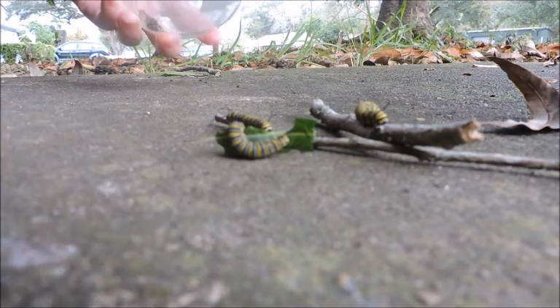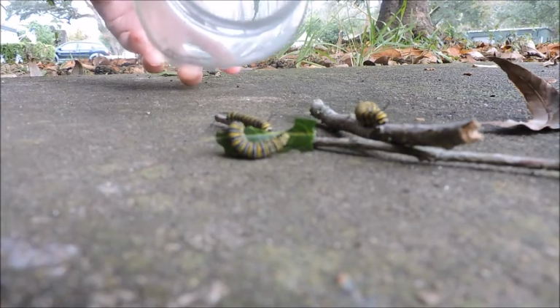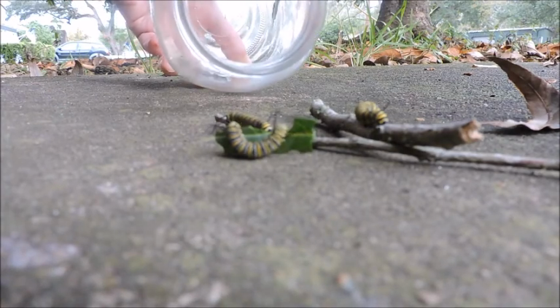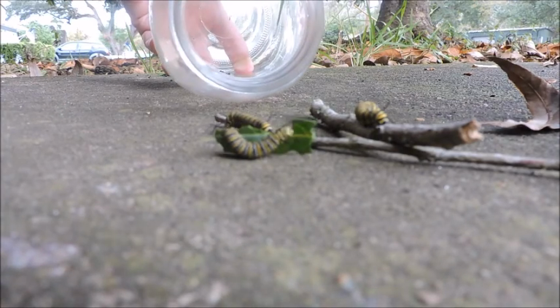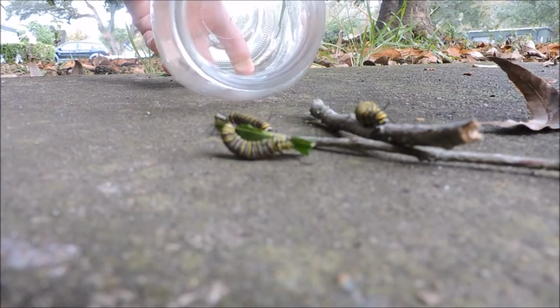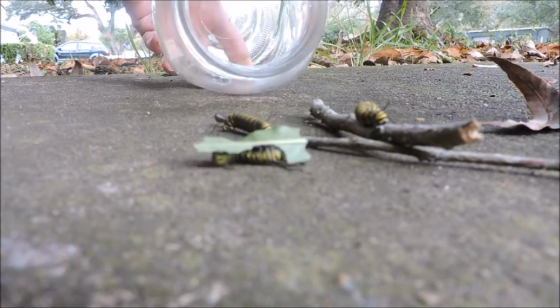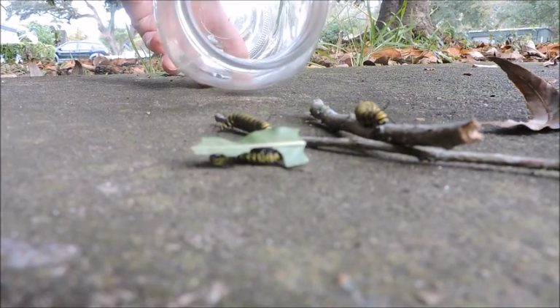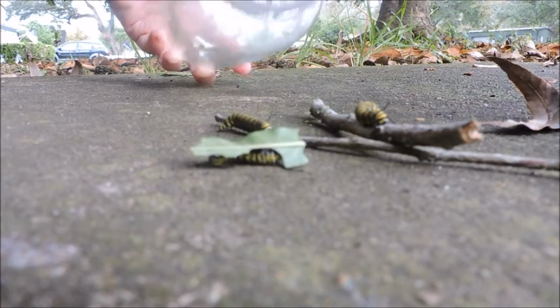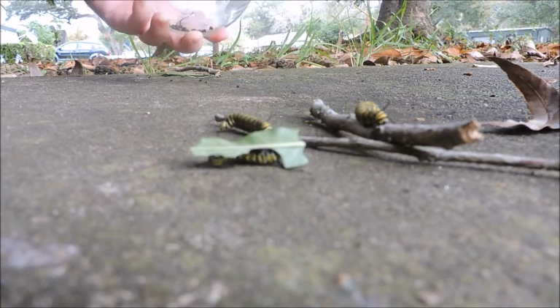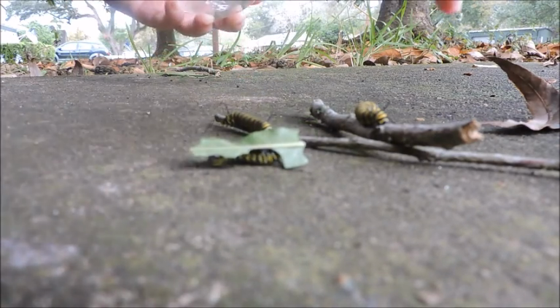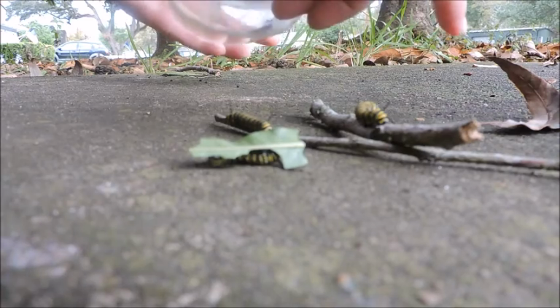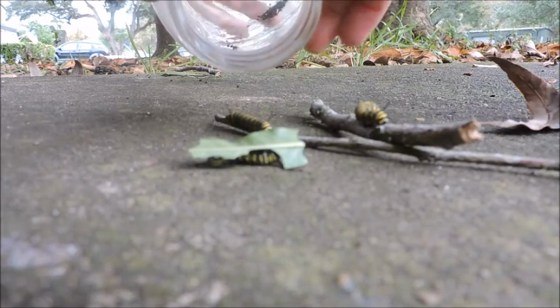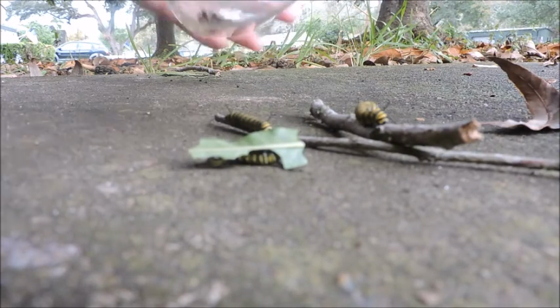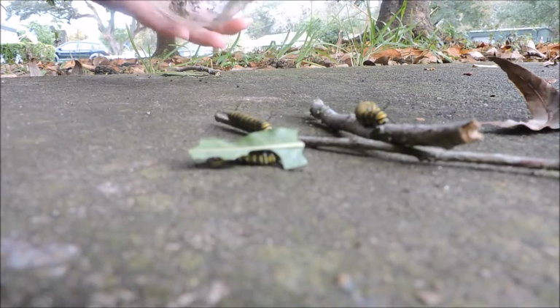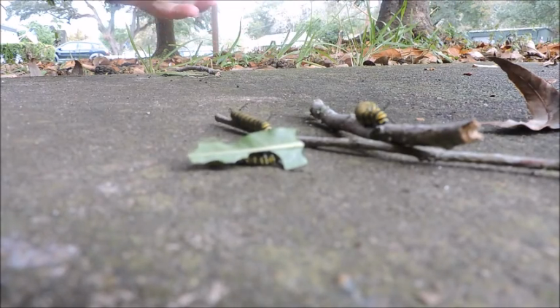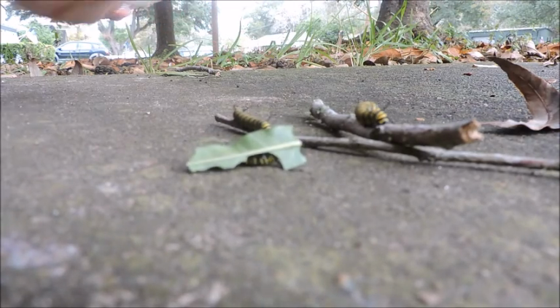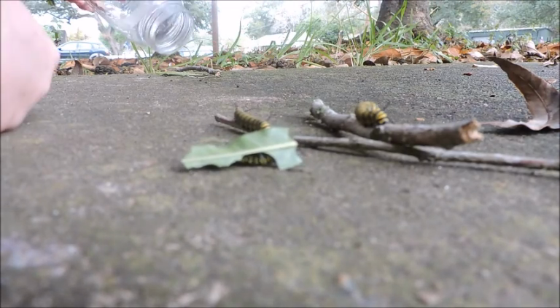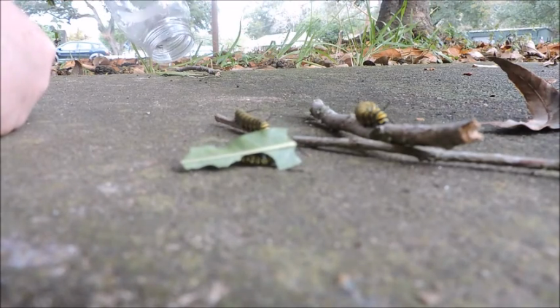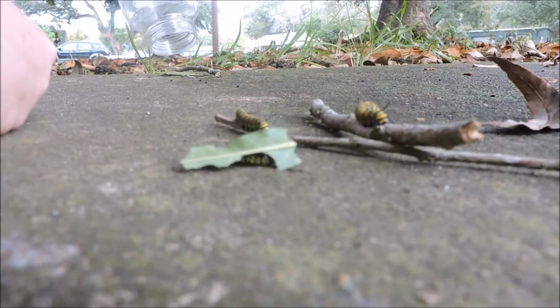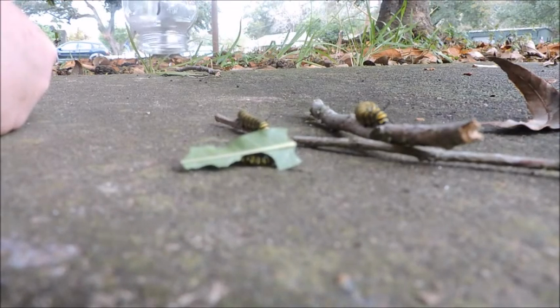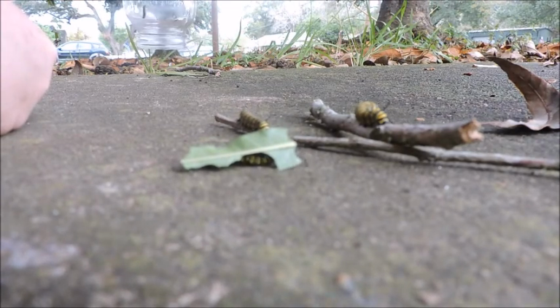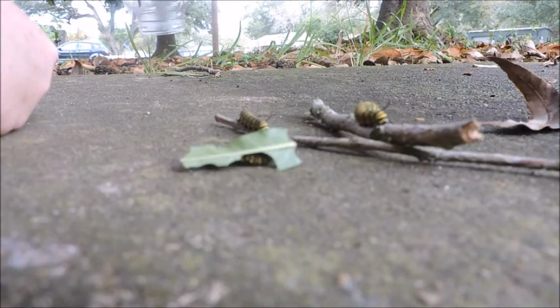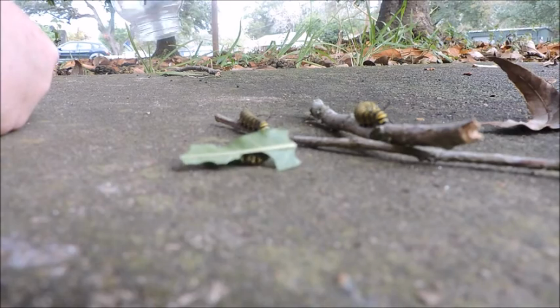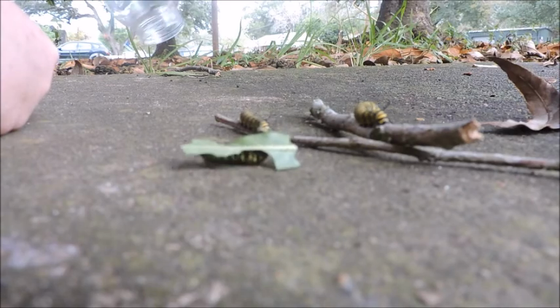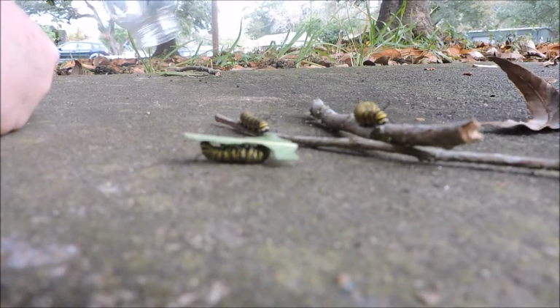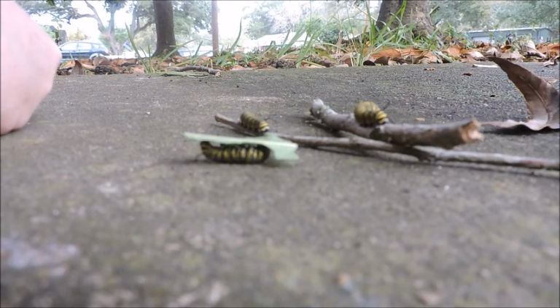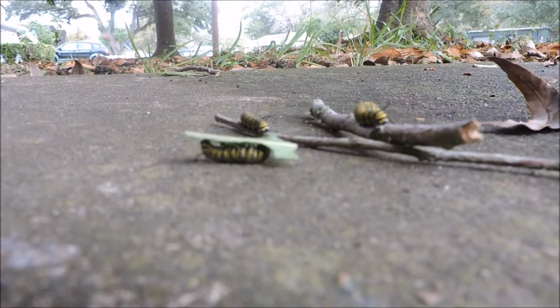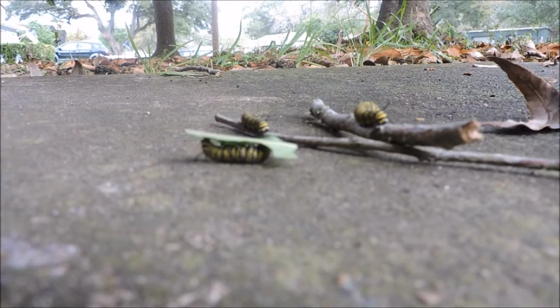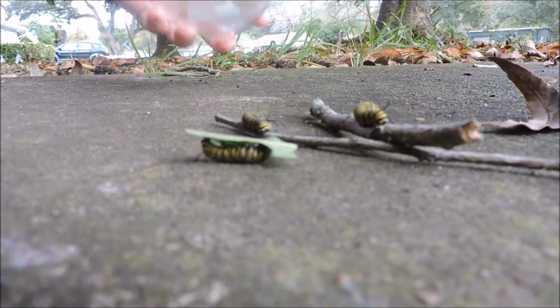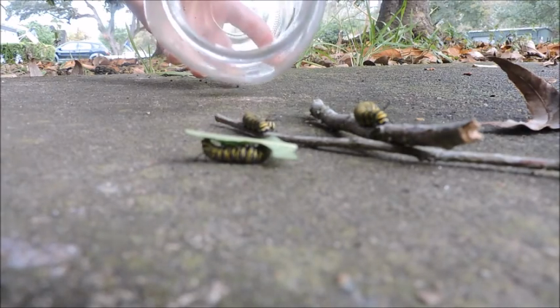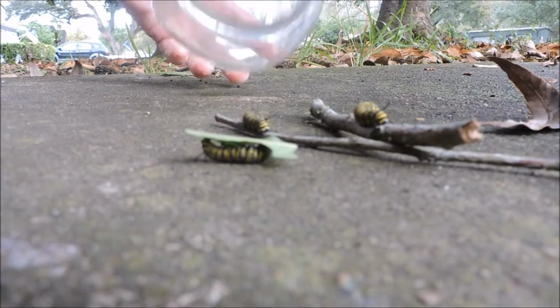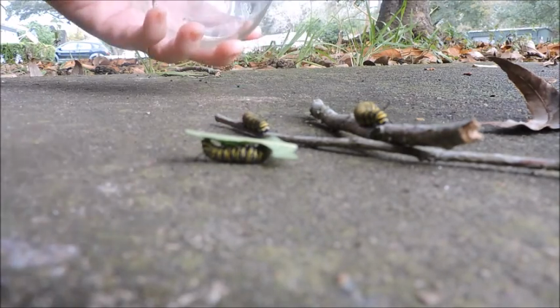All that's left in there is just a bunch of caterpillar poop and one little beady caterpillar, so we're going to dump out all the caterpillar poop. And now it's nice and clean.